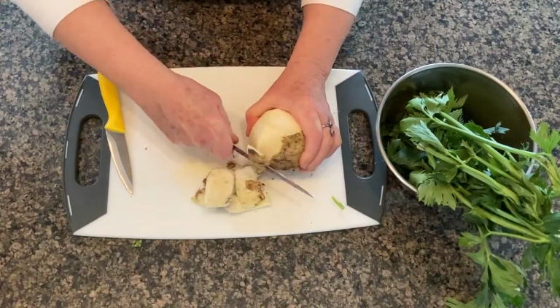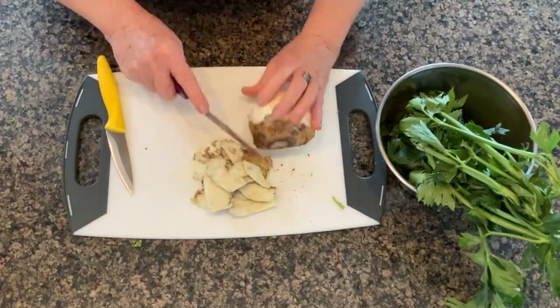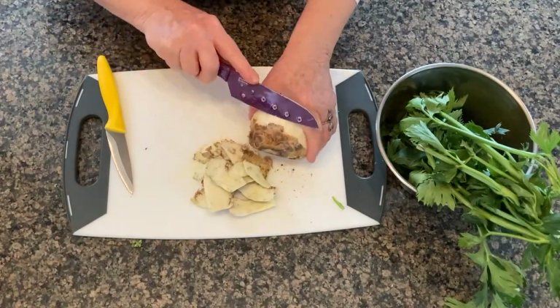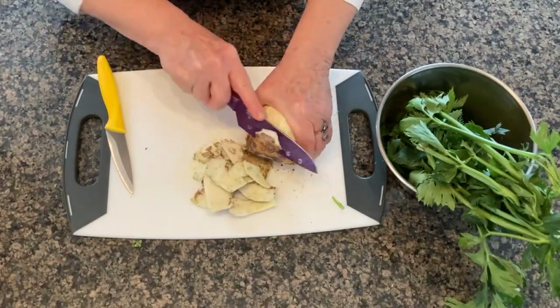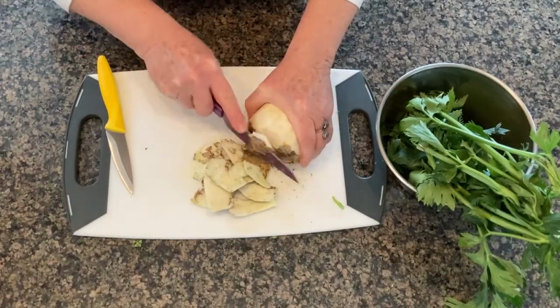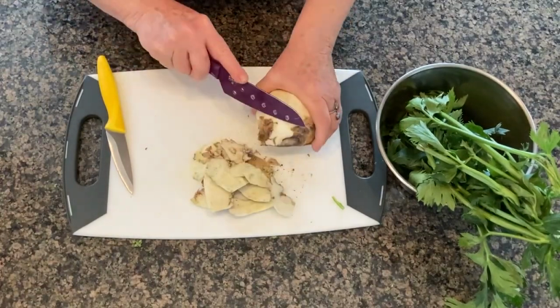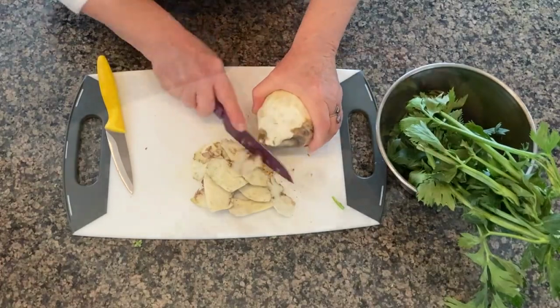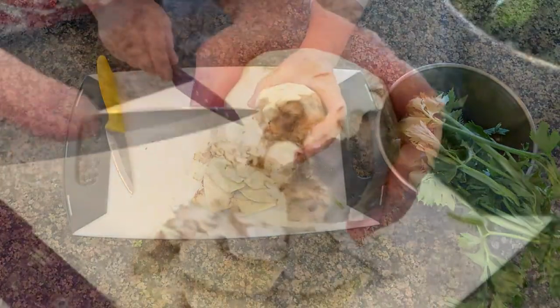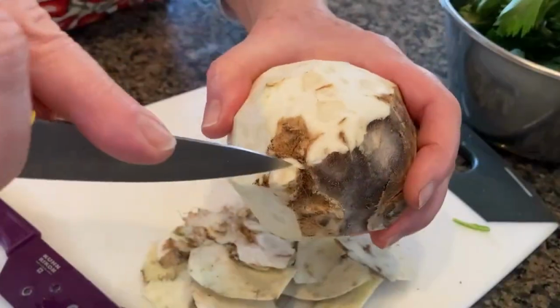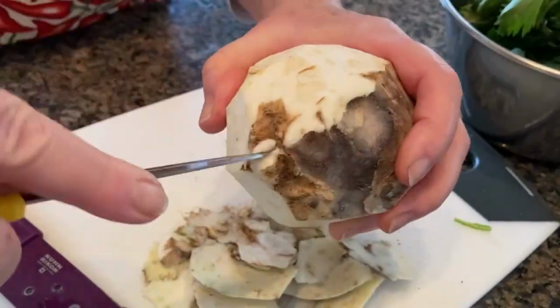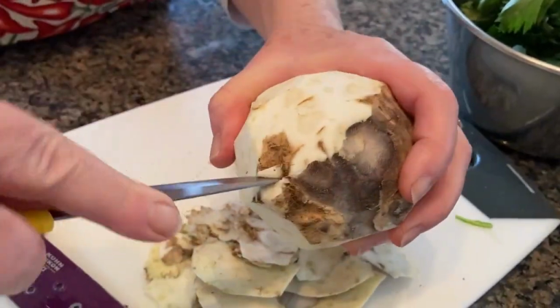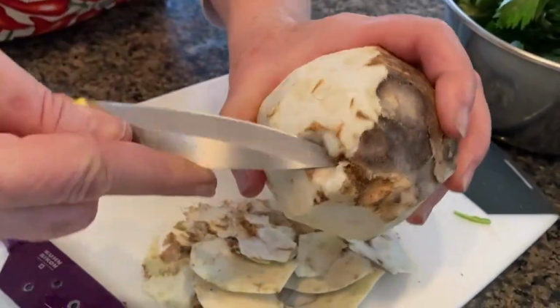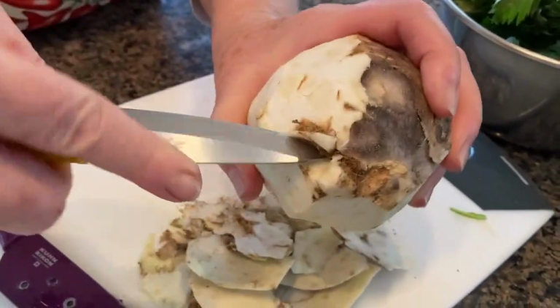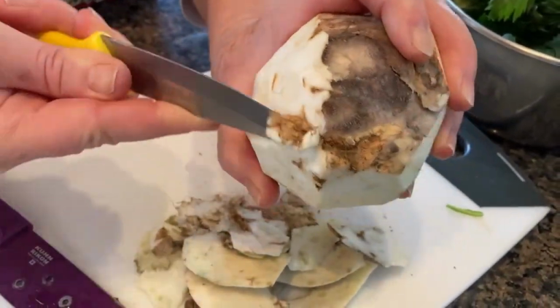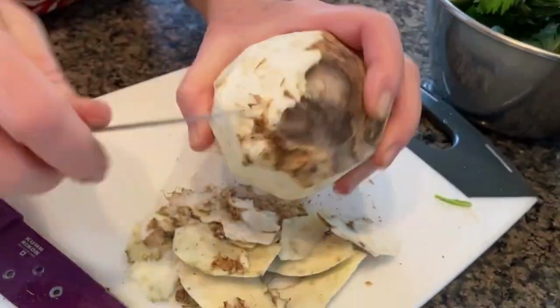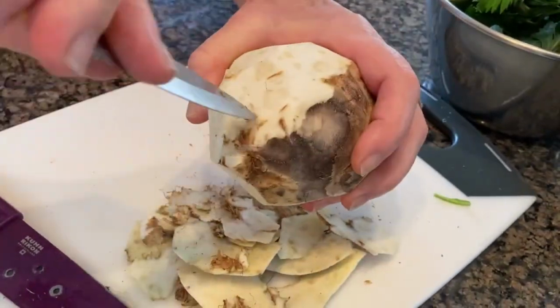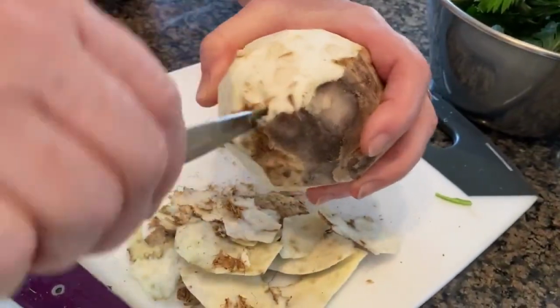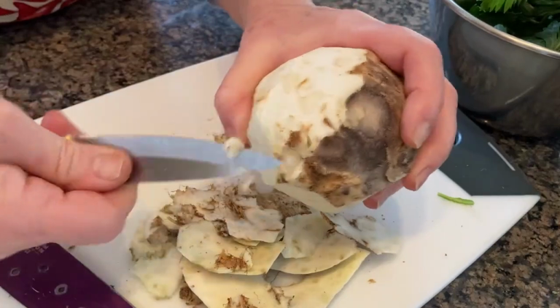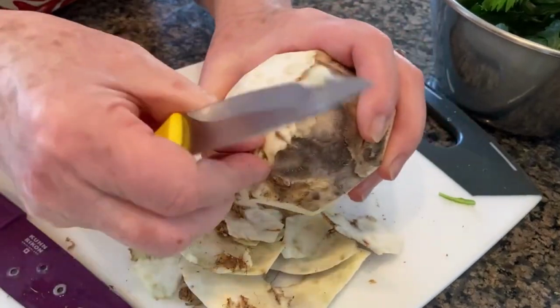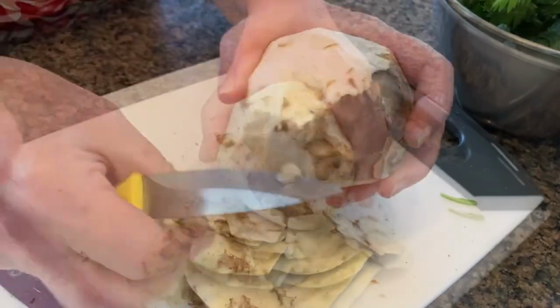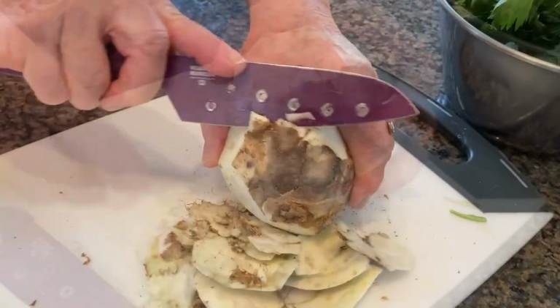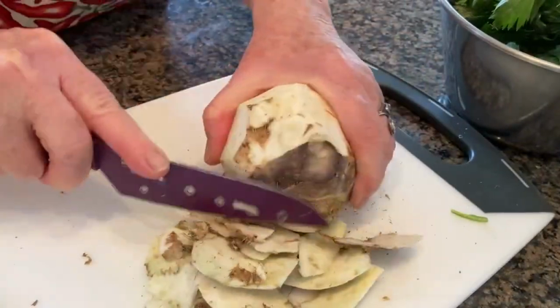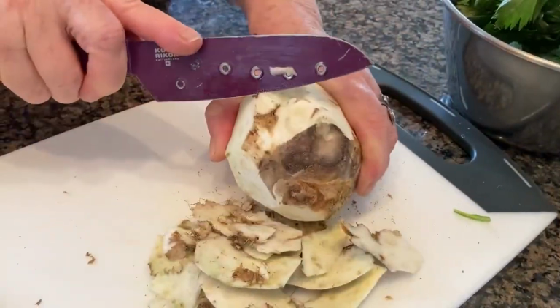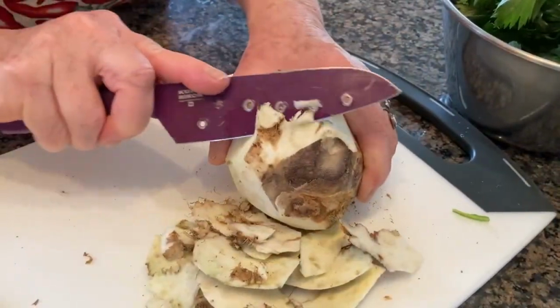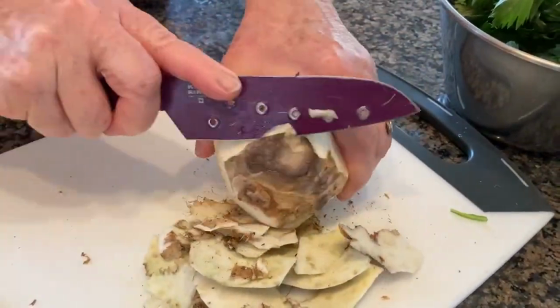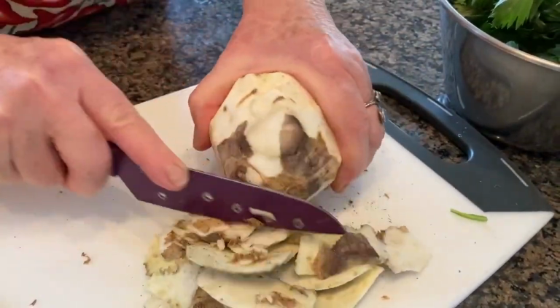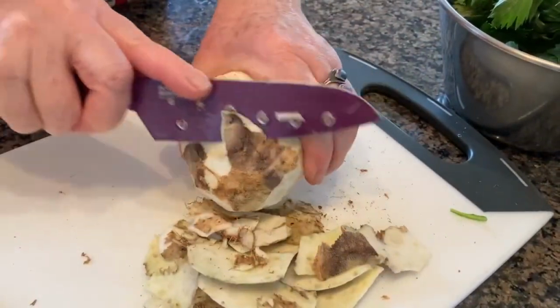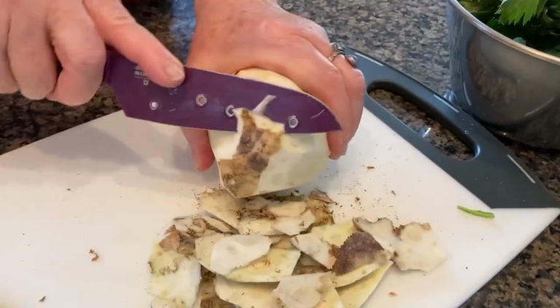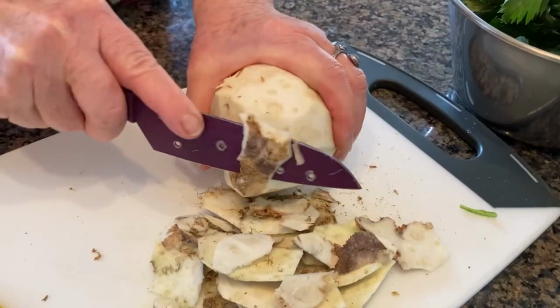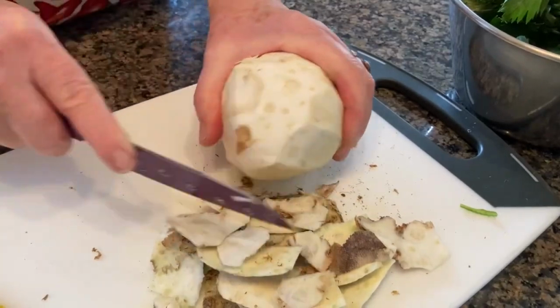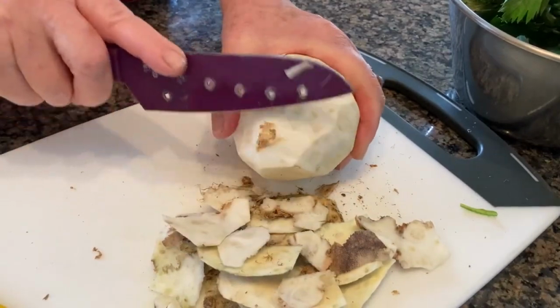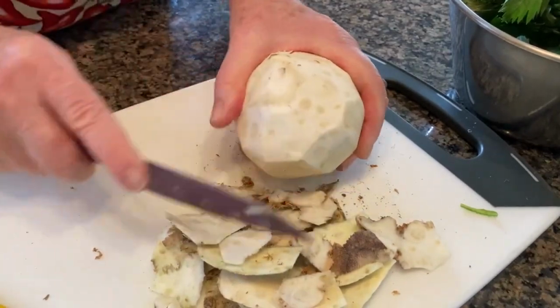Choose a celery root that is very firm. You want to remove all the rough skin and any little knots that sometimes burrow inside the root. Celery root tastes like celery — it has a mild, creamy flavor.